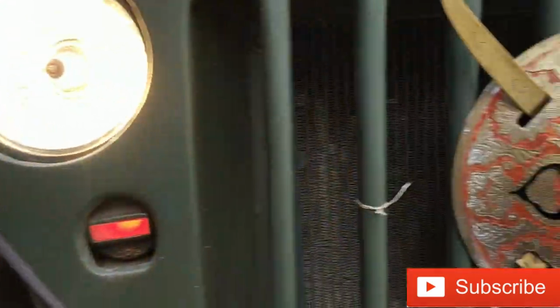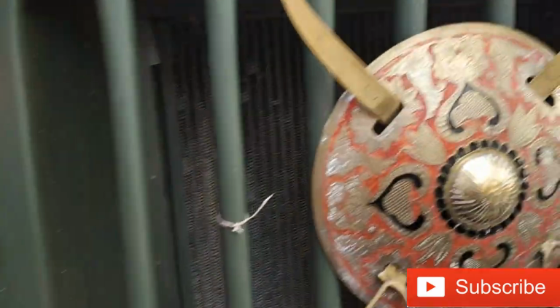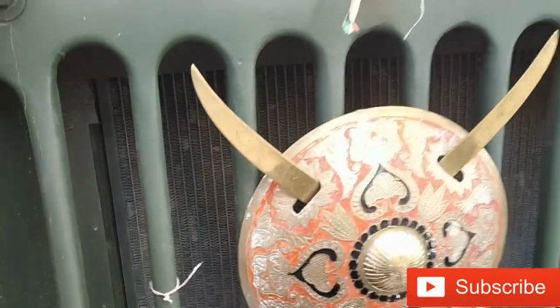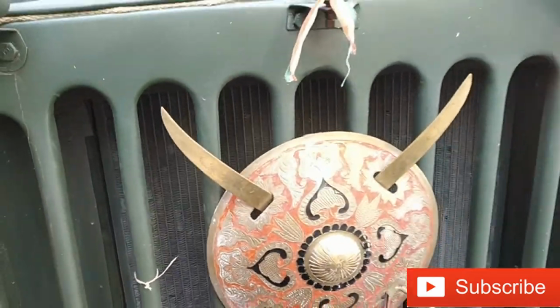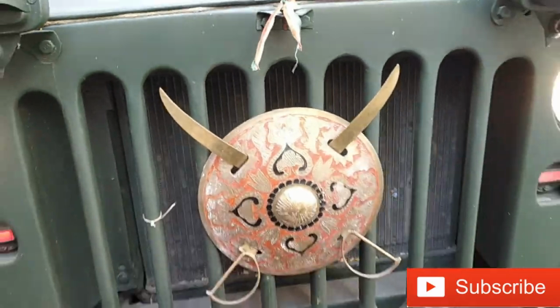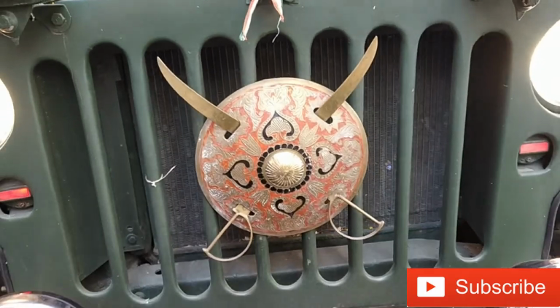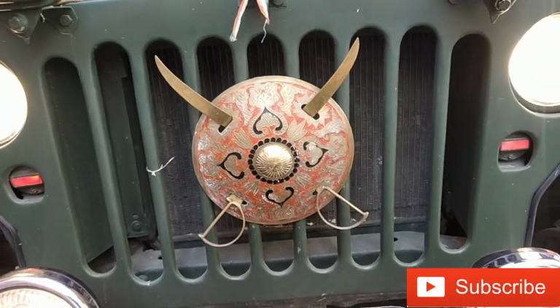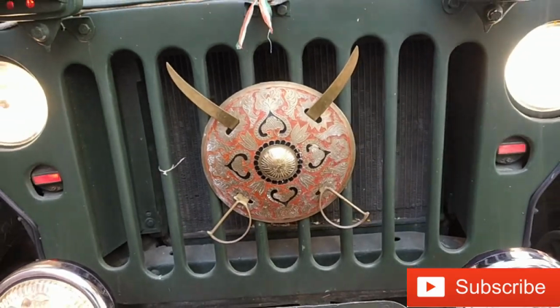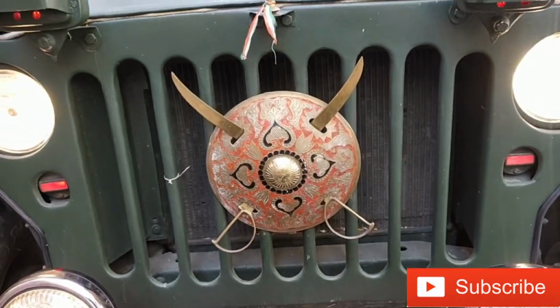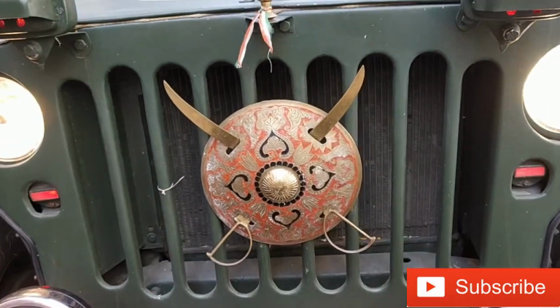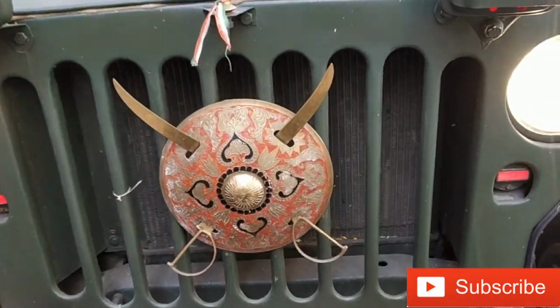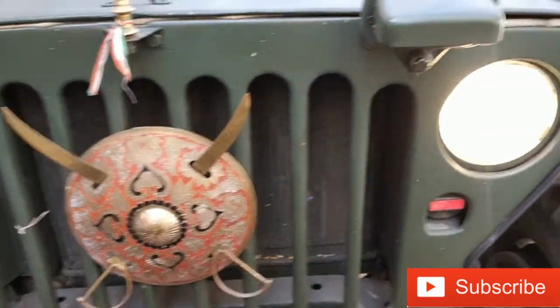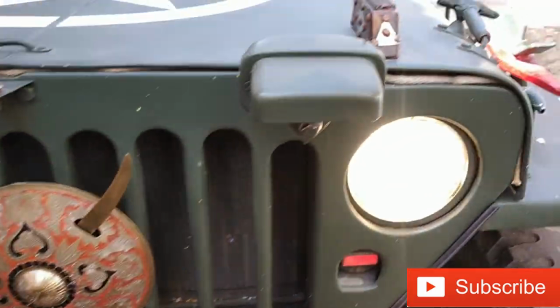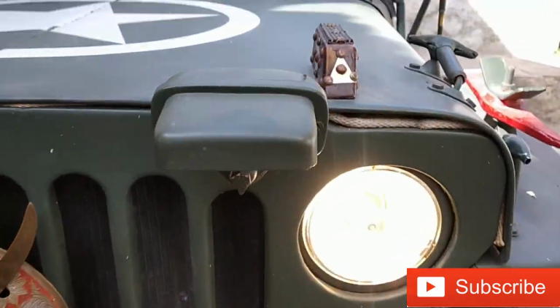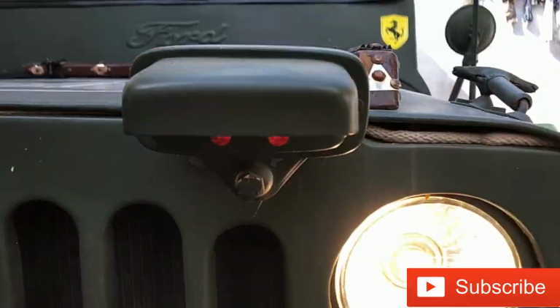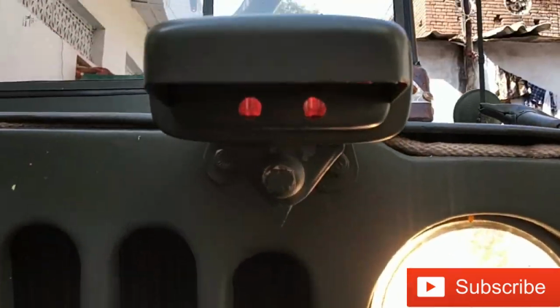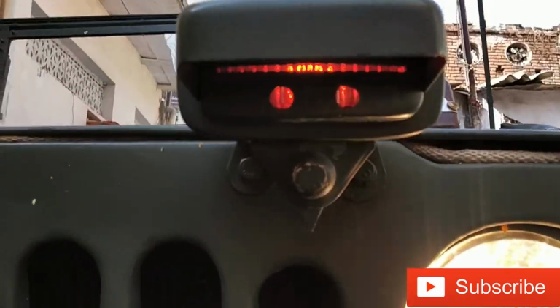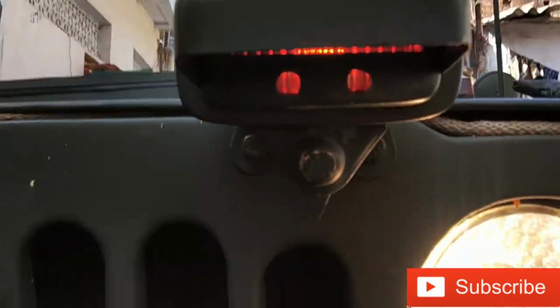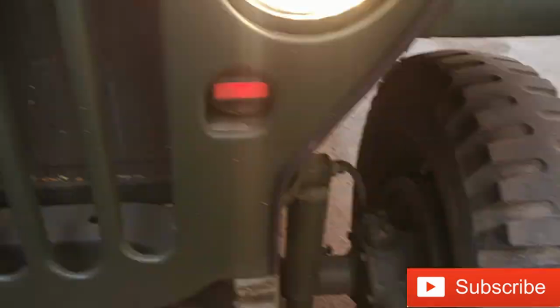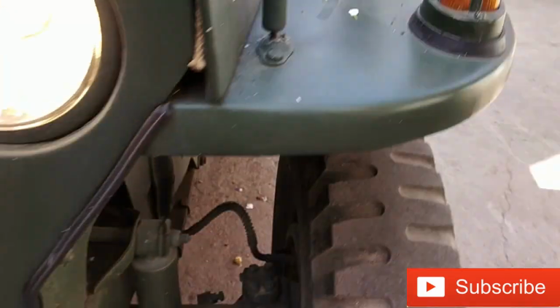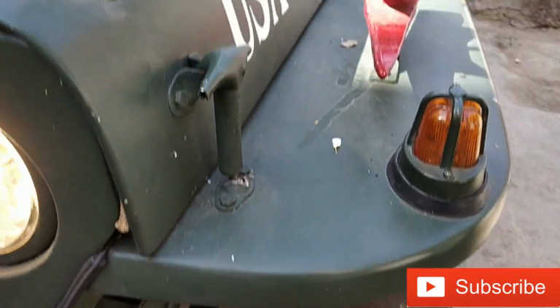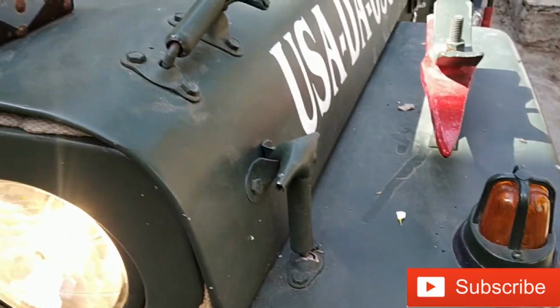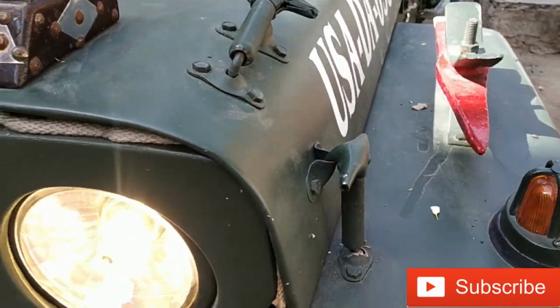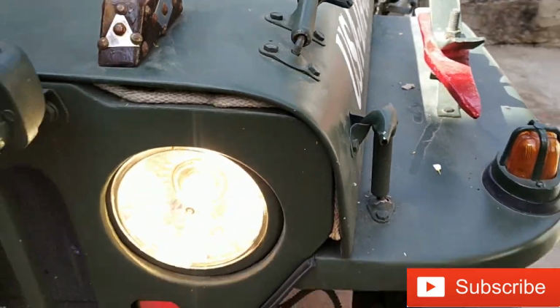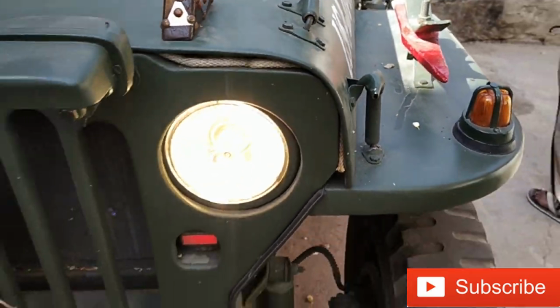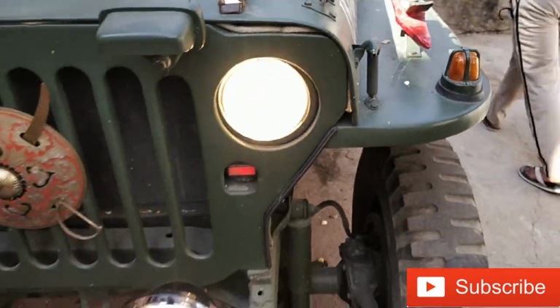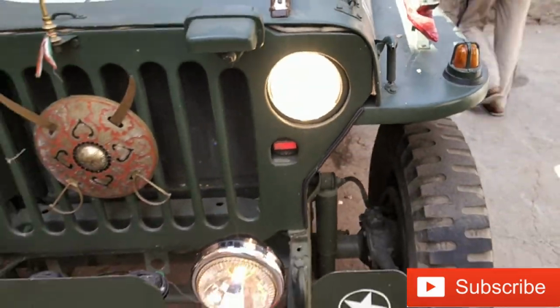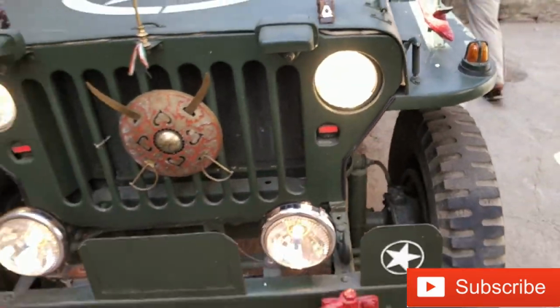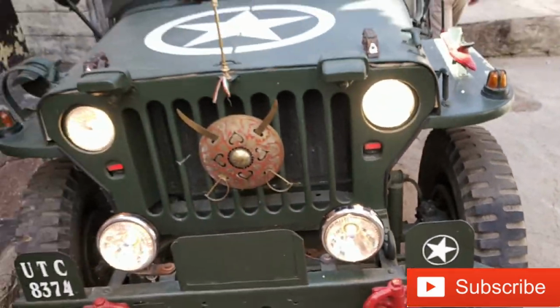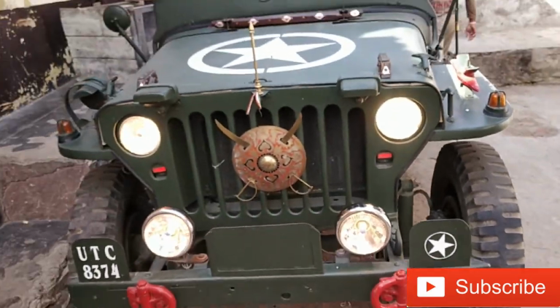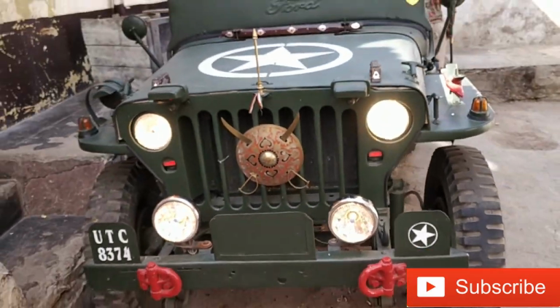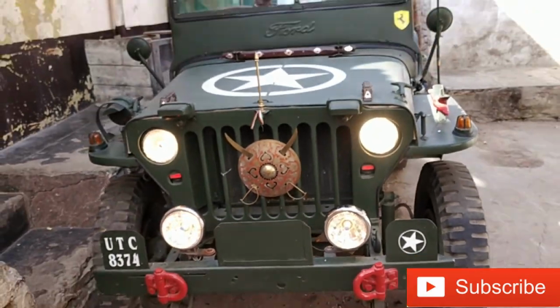This is a grill. Let's take a look at the grill. There is also a light here. This car looks great.